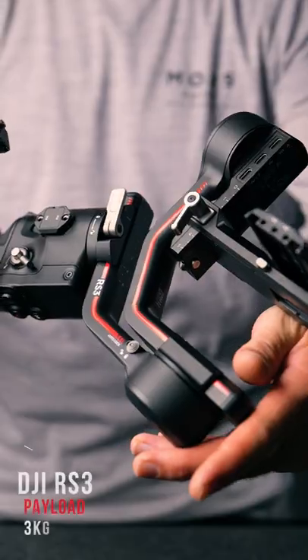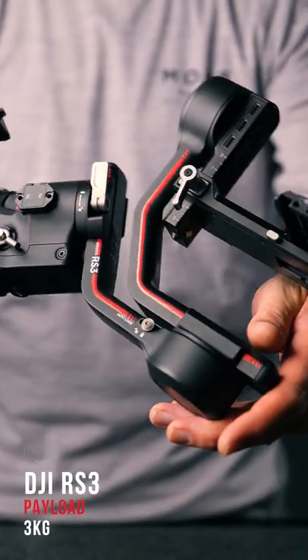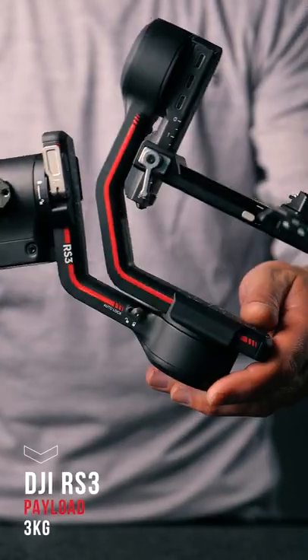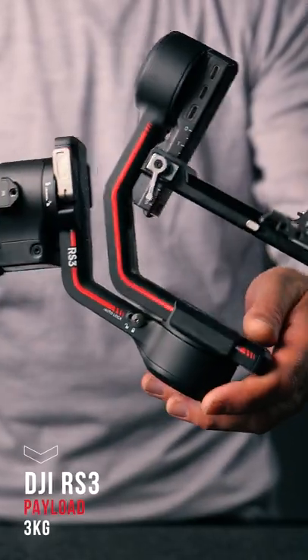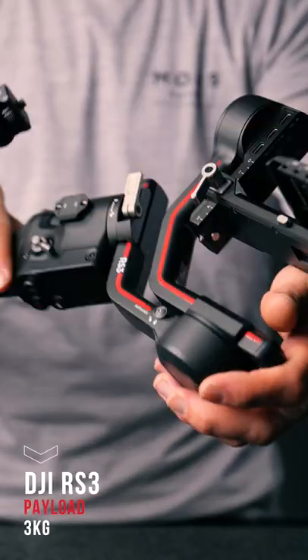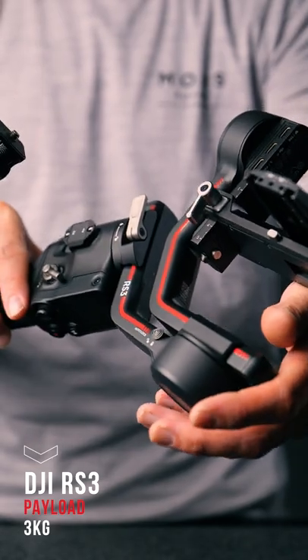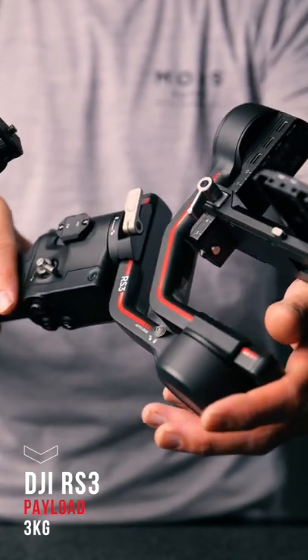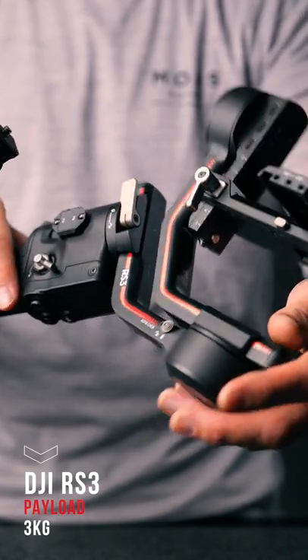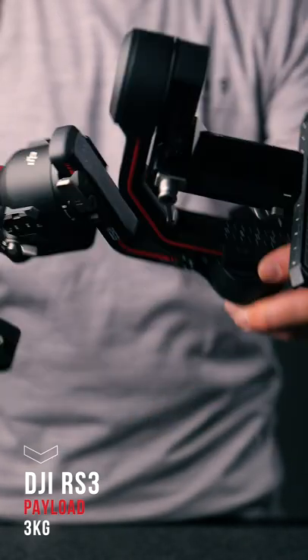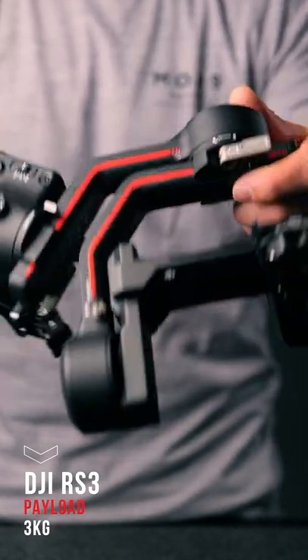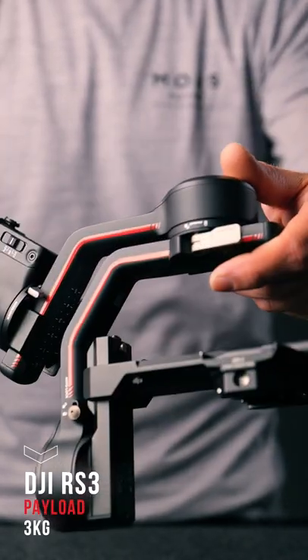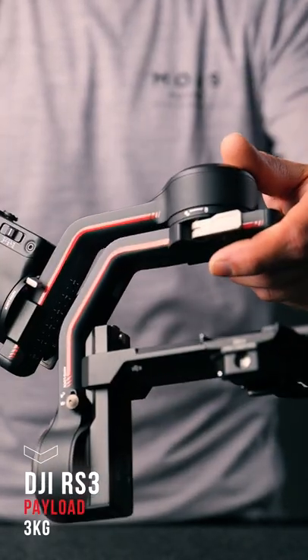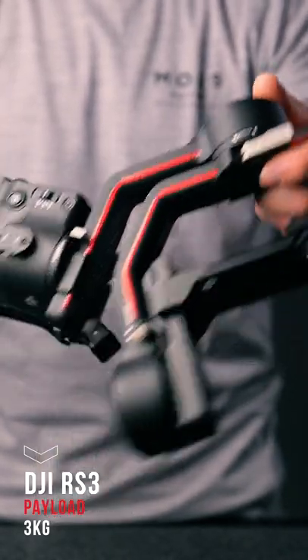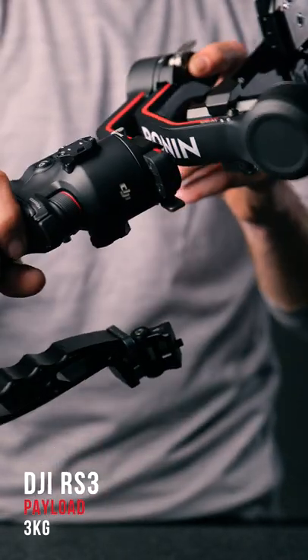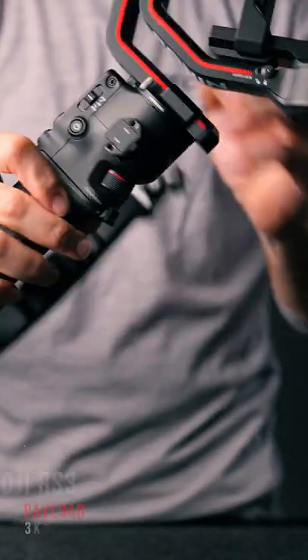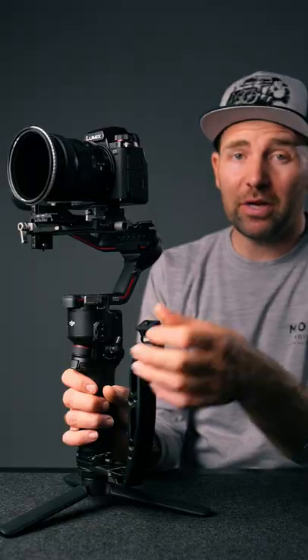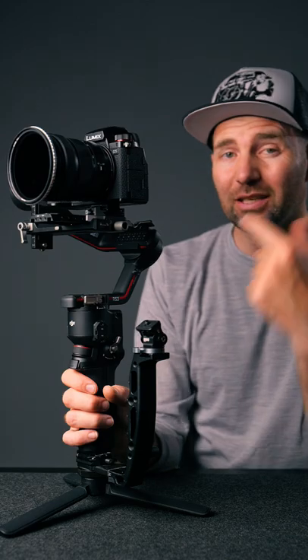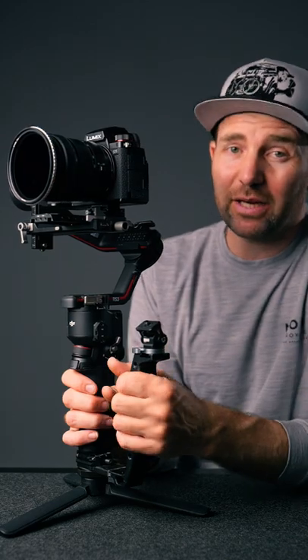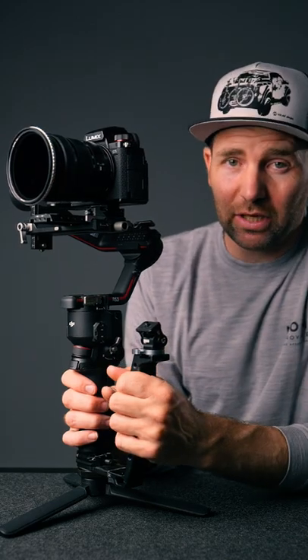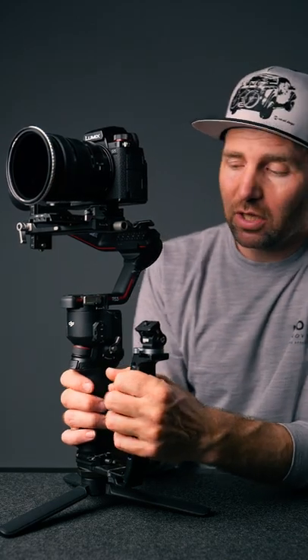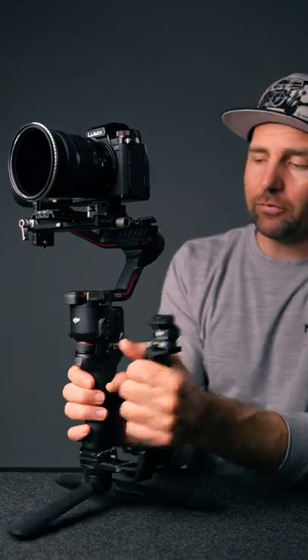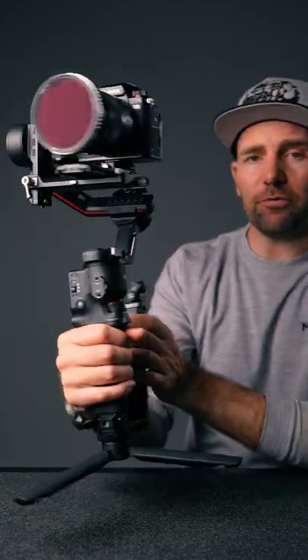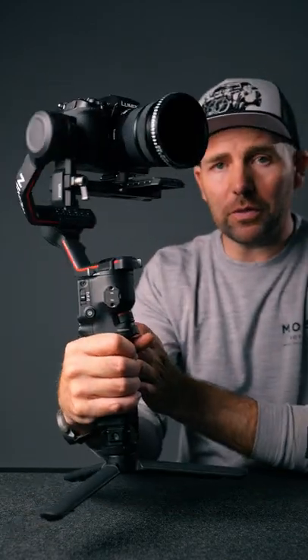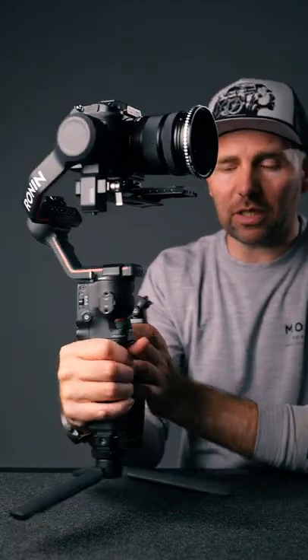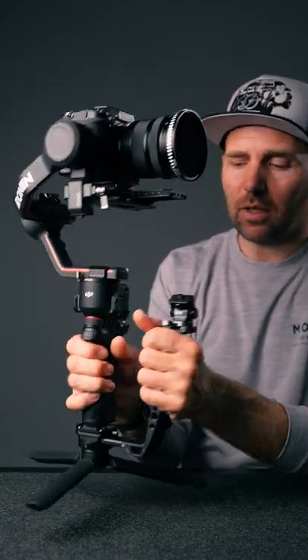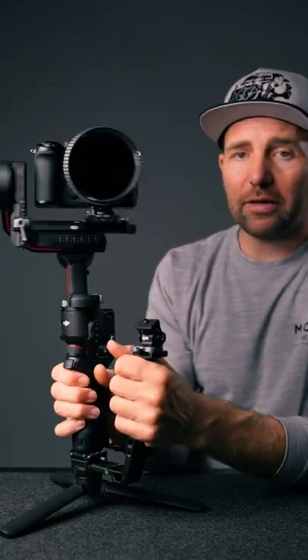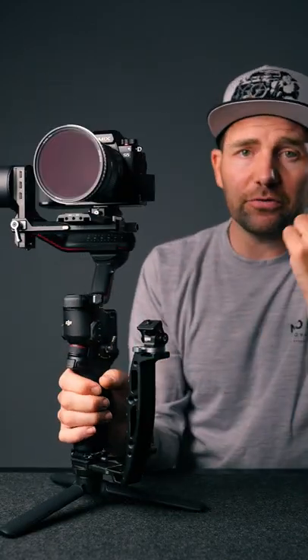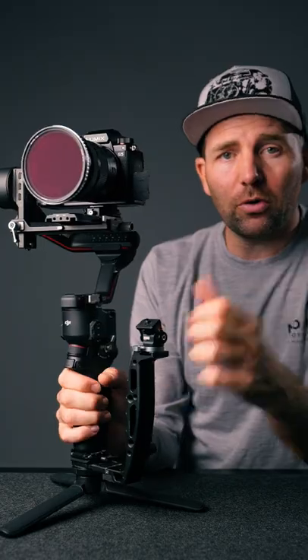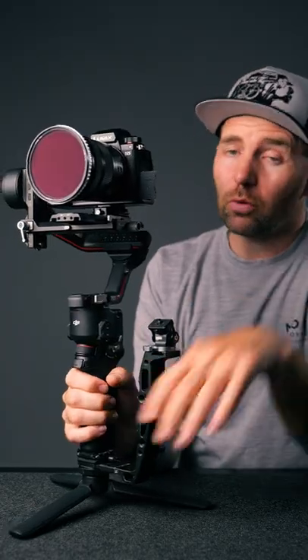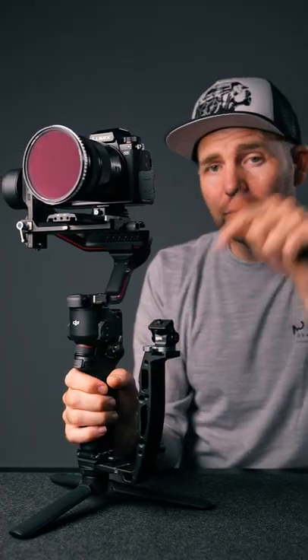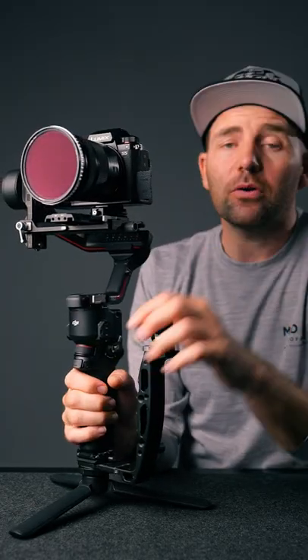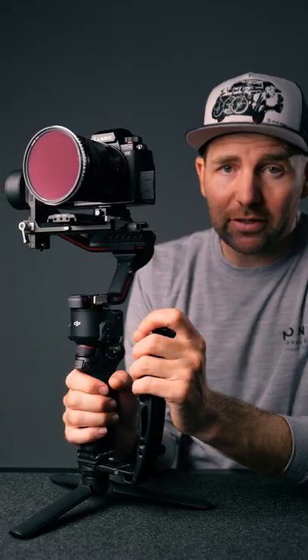This is the smaller version of the DJI RS3 Pro, but it can still handle a payload of up to 3 kilos — meaning it can take my S1H. If you want to see the full review of this gimbal and the RS3 Pro, go watch this video right here.